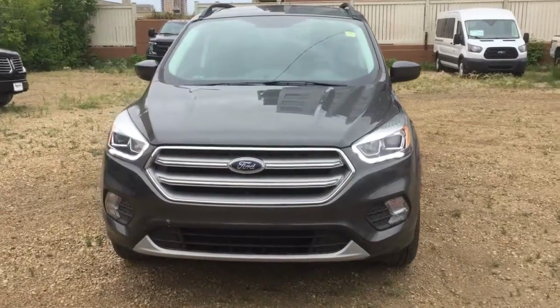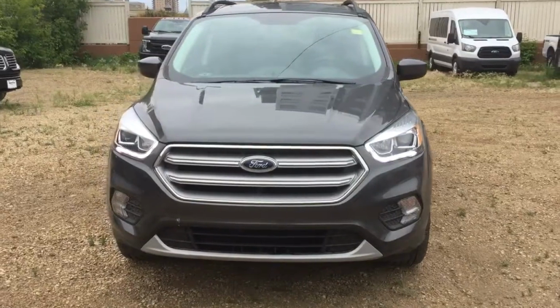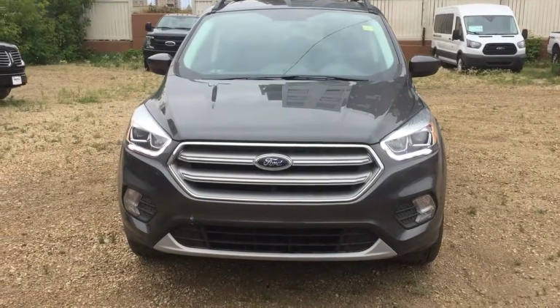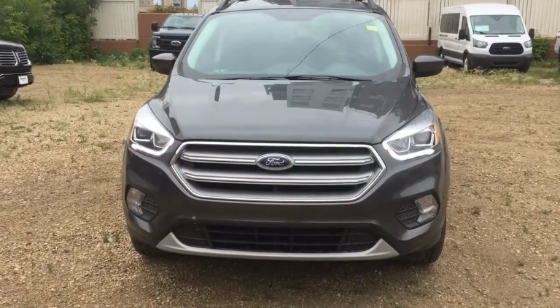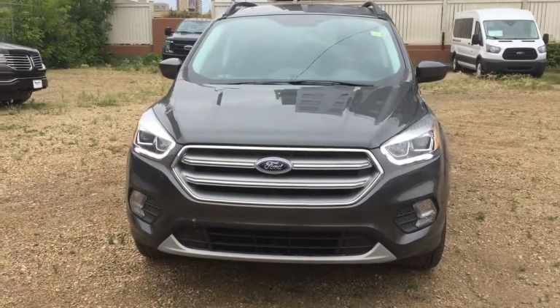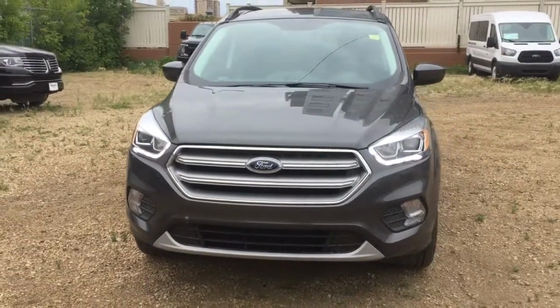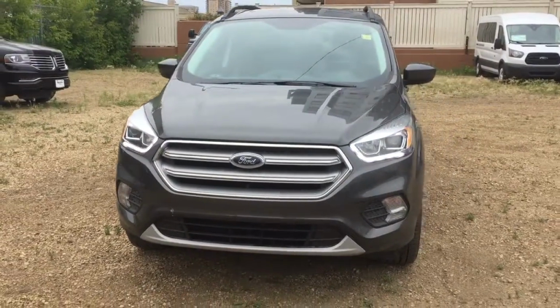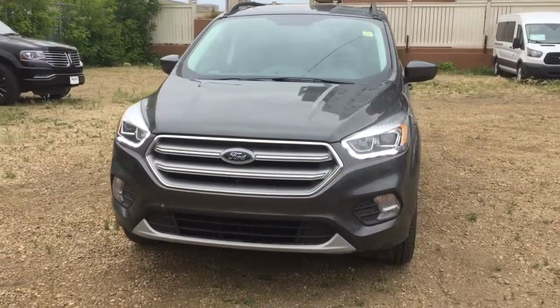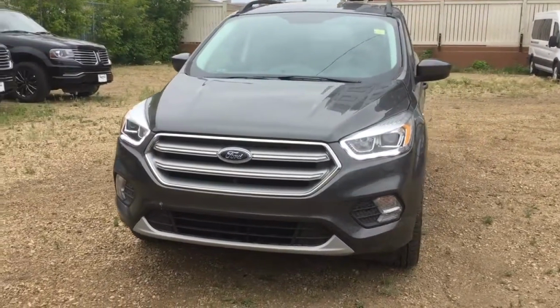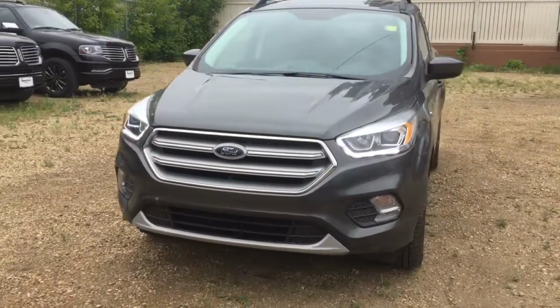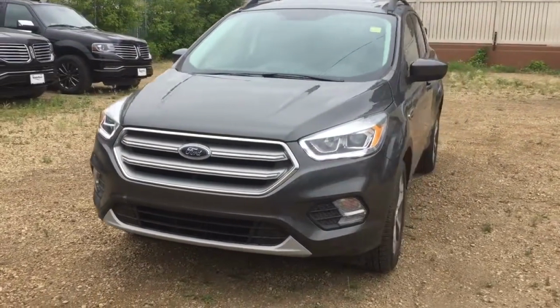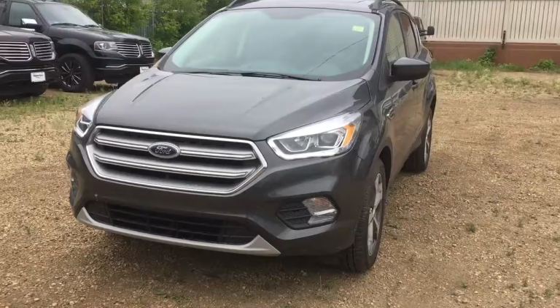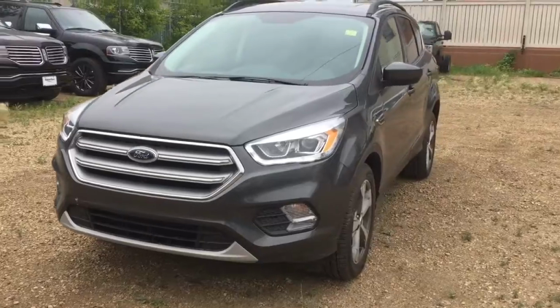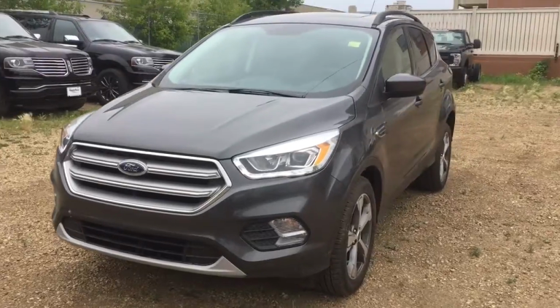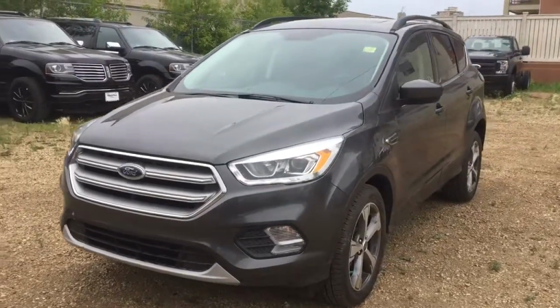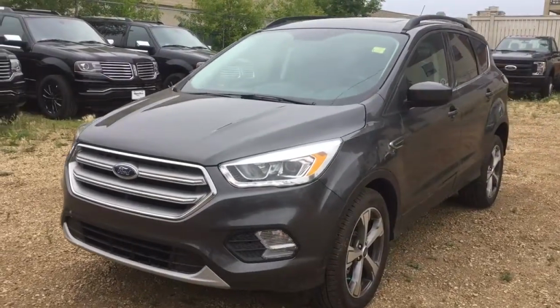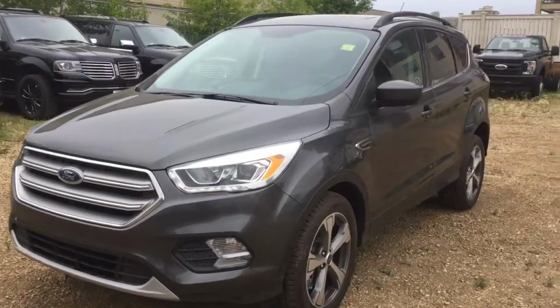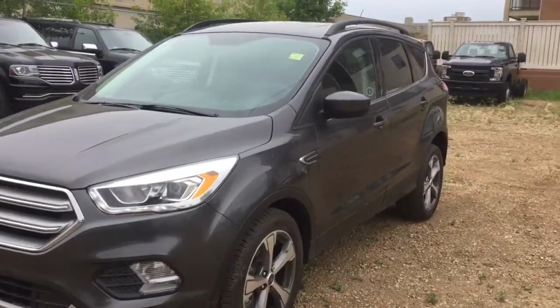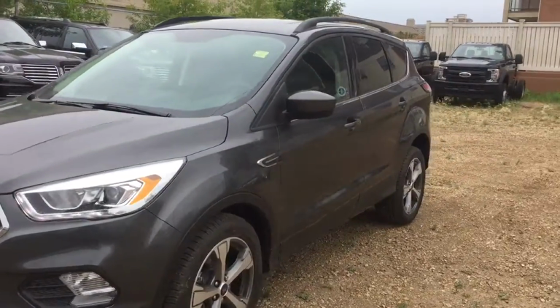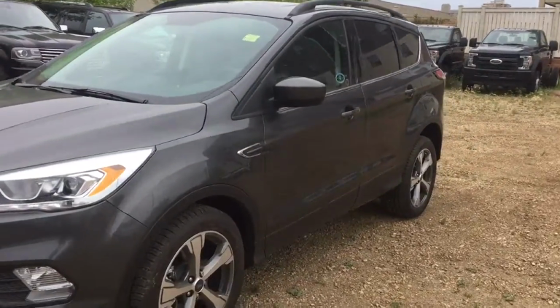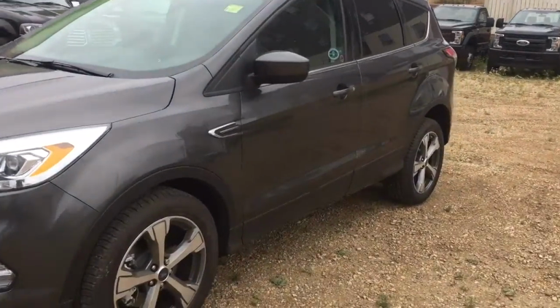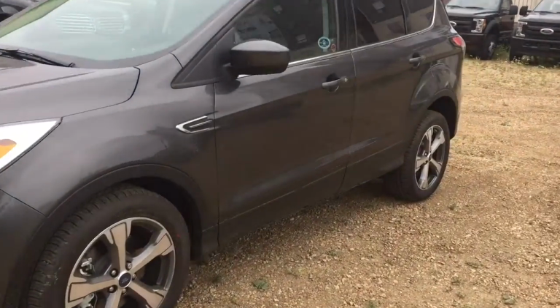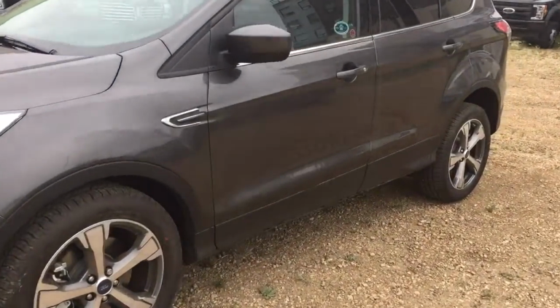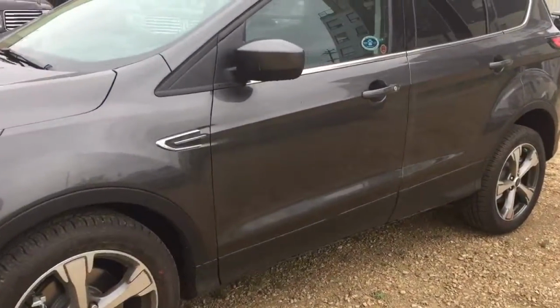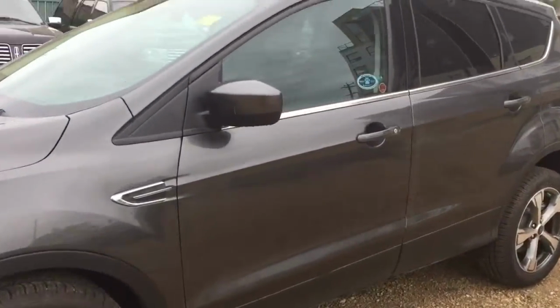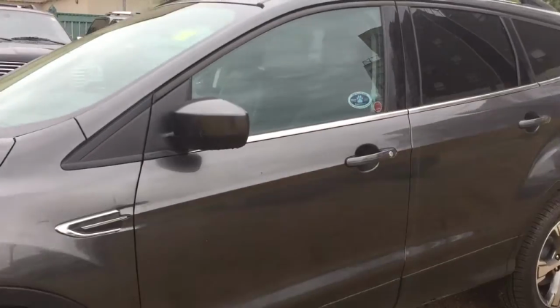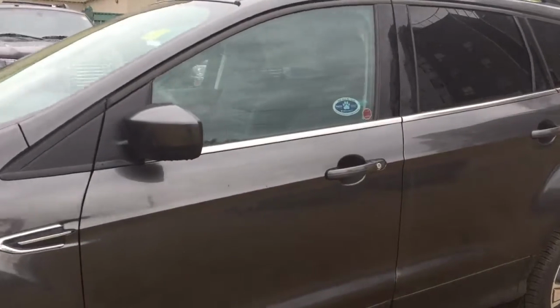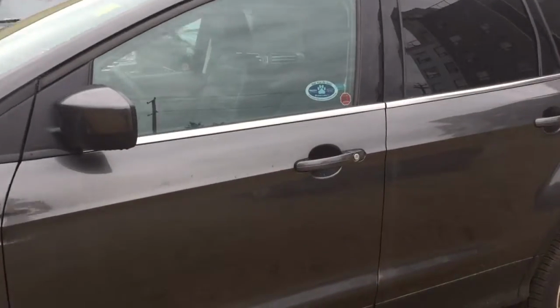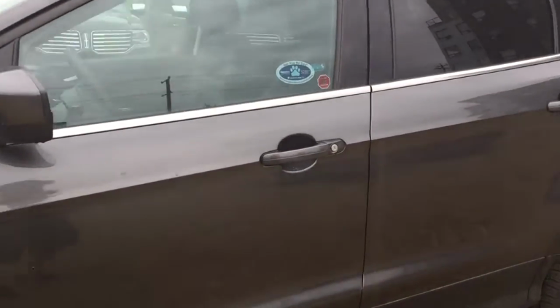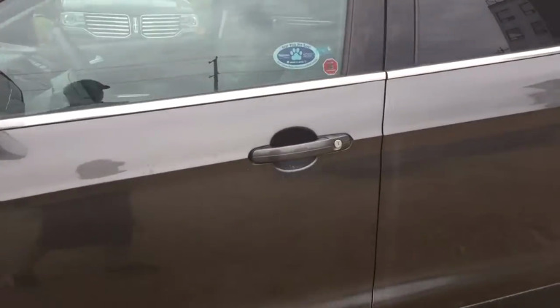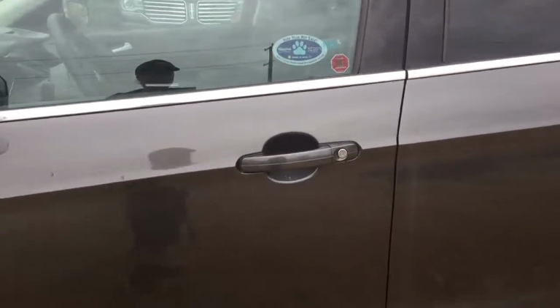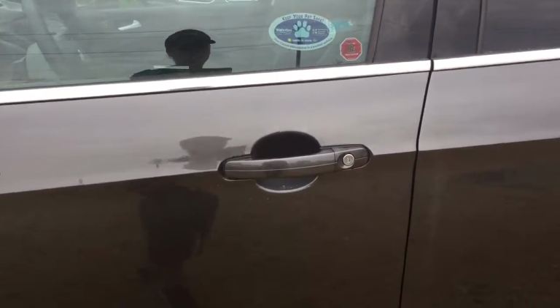You'll take note of the HID headlamps on the front, fog lamps, and the nice chrome grille. If you are interested in this vehicle, please come on down to 11420 107th Ave, Edmonton, Alberta.